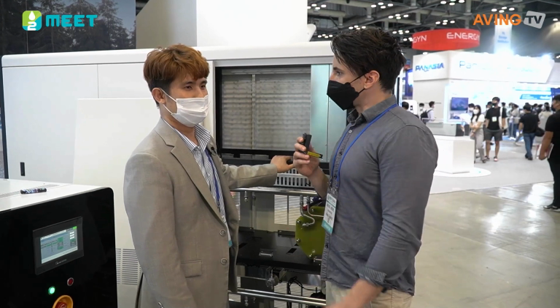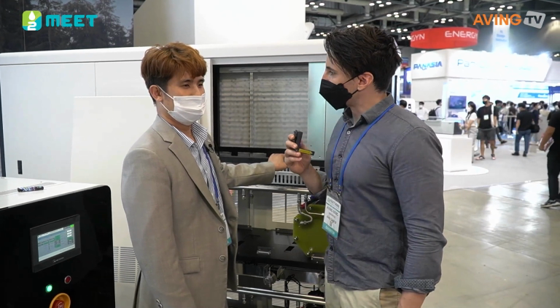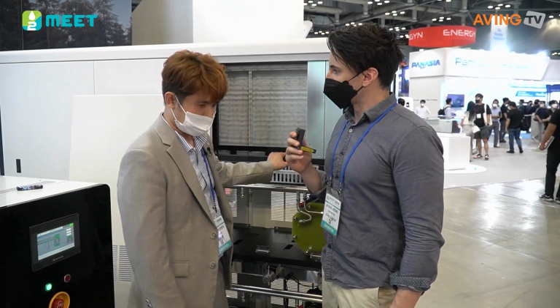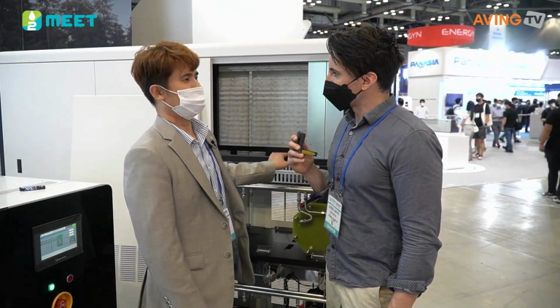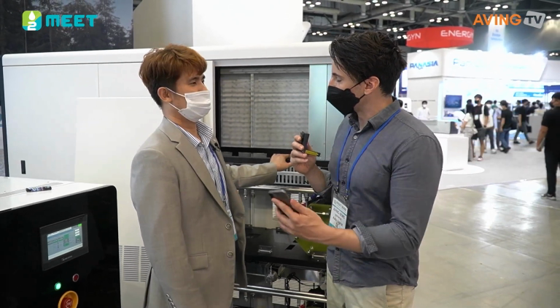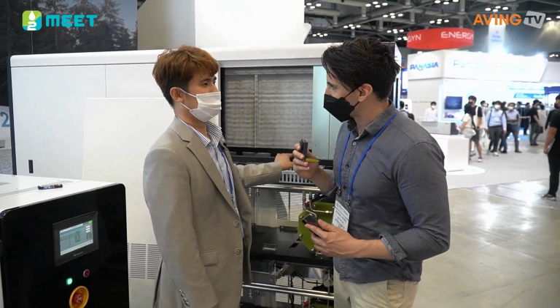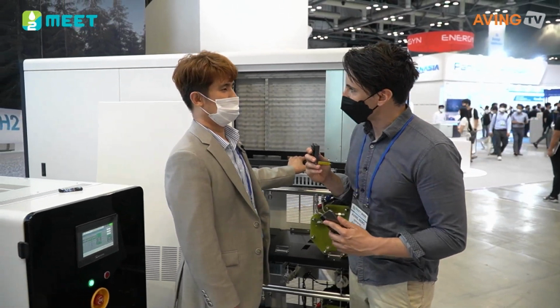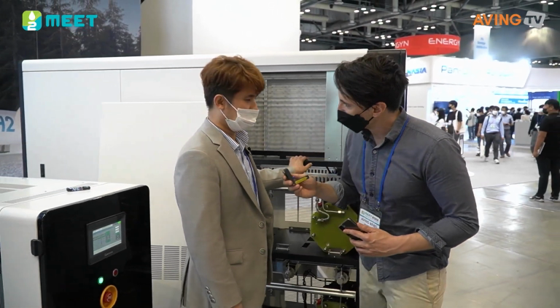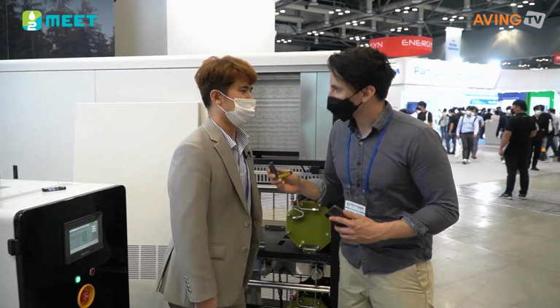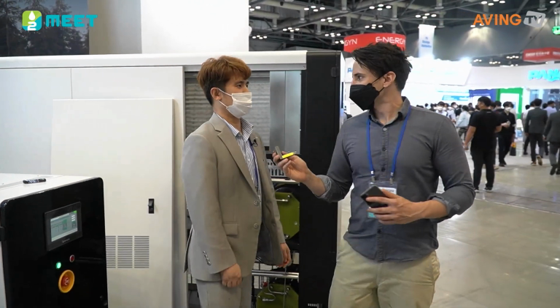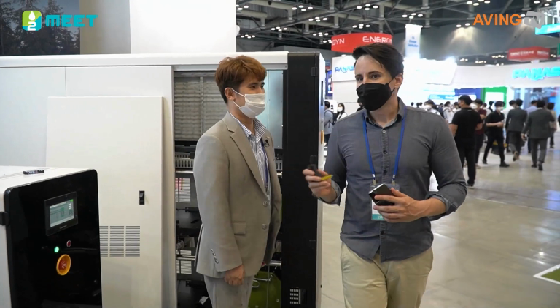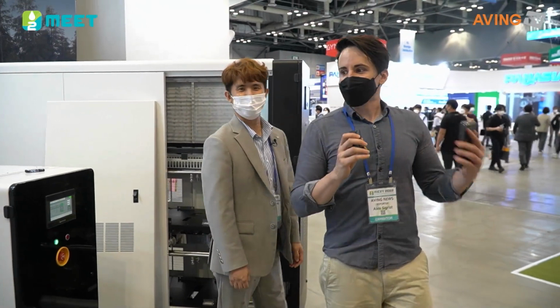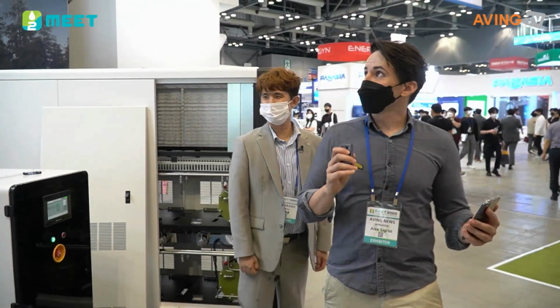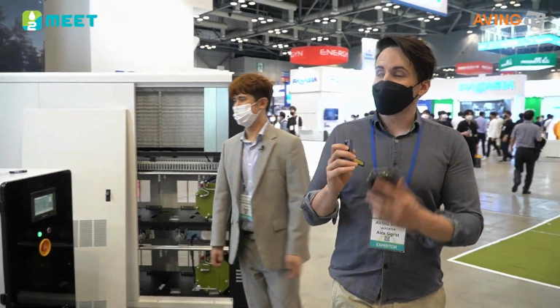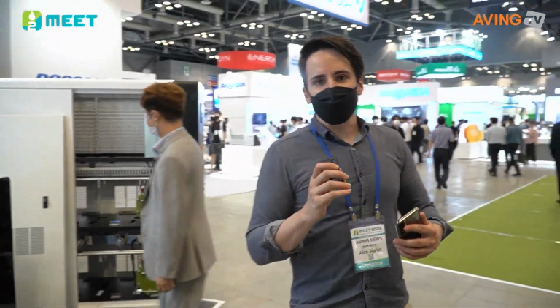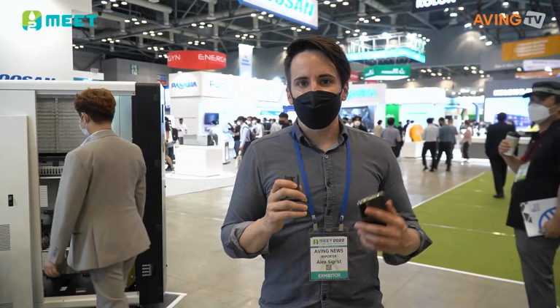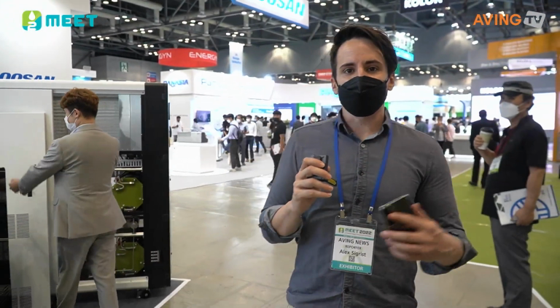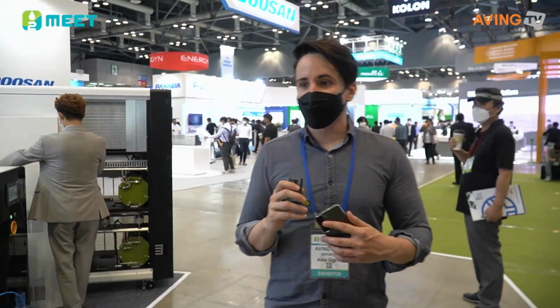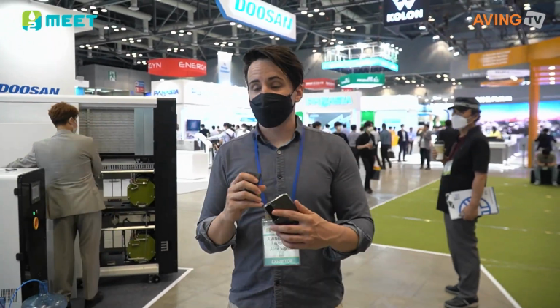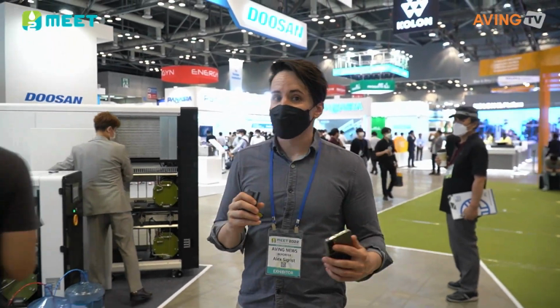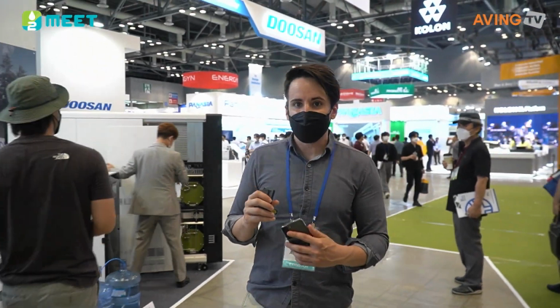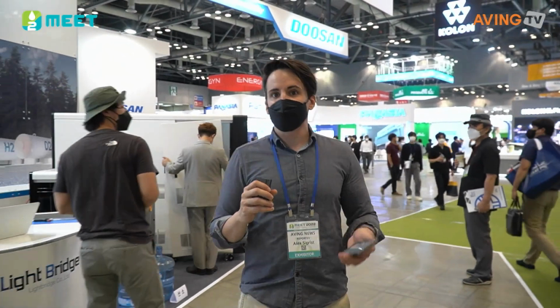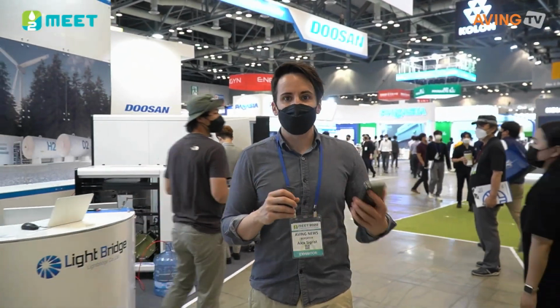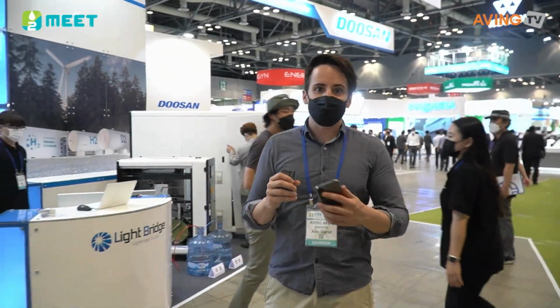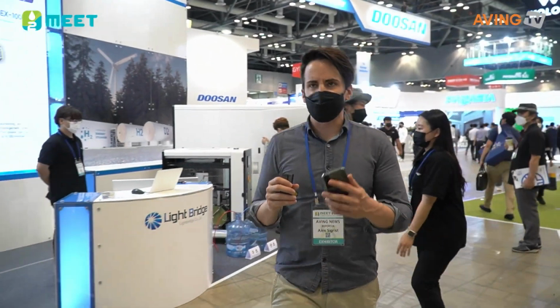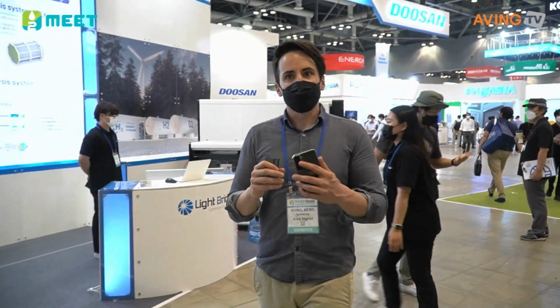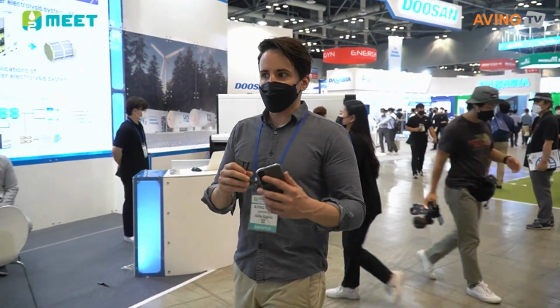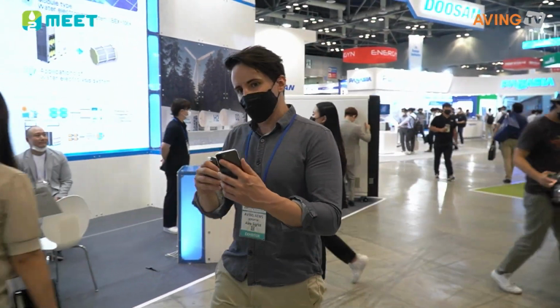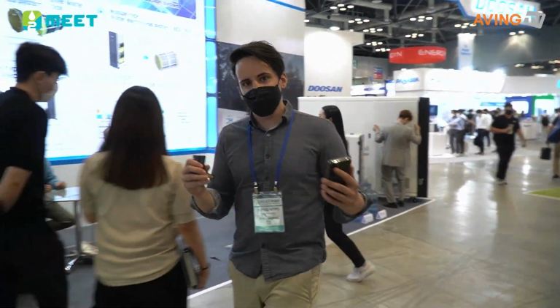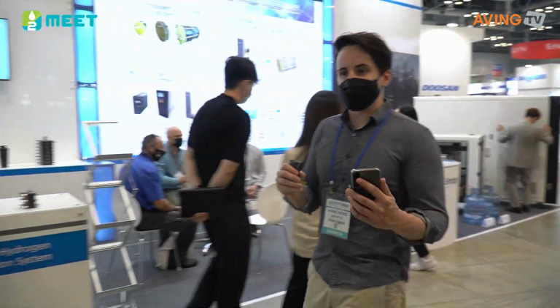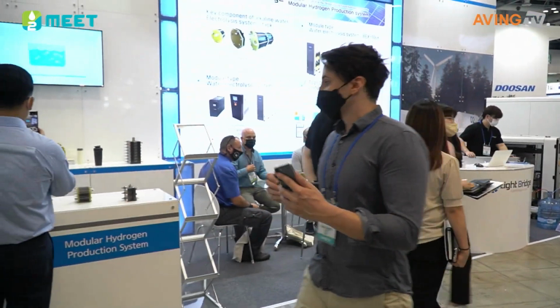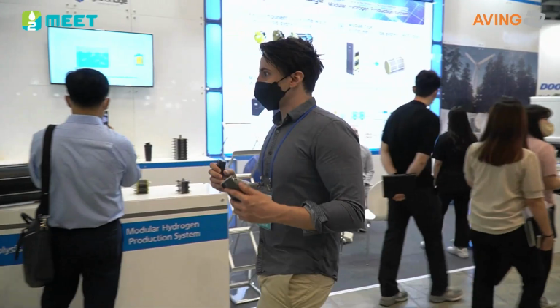Thank you so much for talking with us, and good luck this week. All right, so there you go. That was Light Bridge and their solution for the electrolysis process — taking the H2O and splitting it up into hydrogen and oxygen.